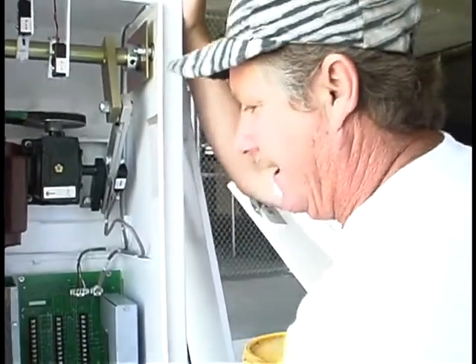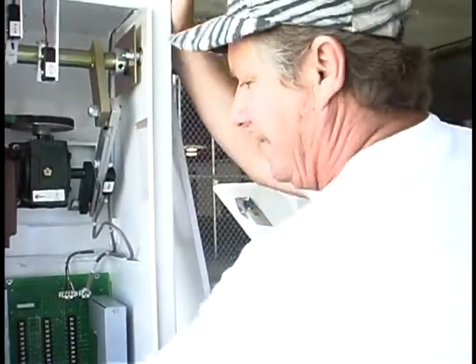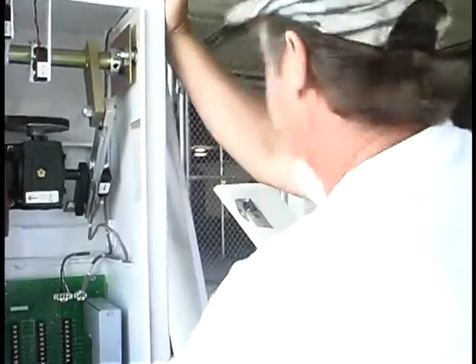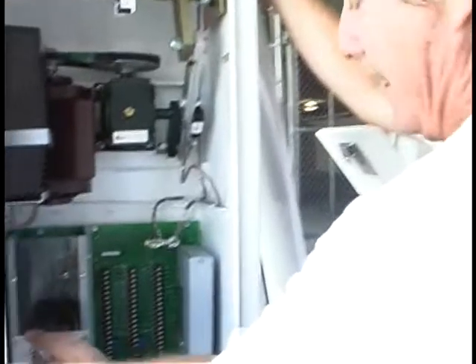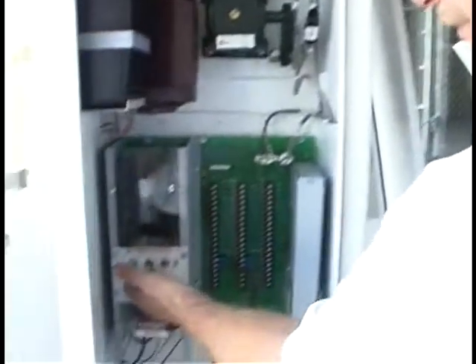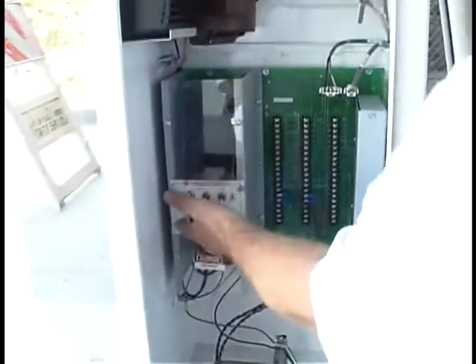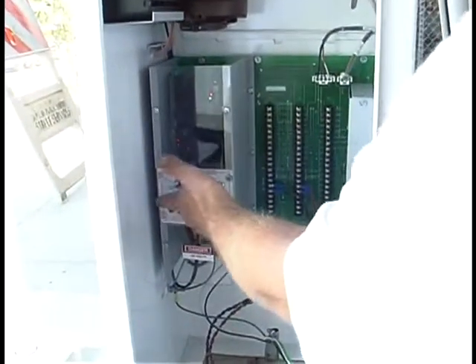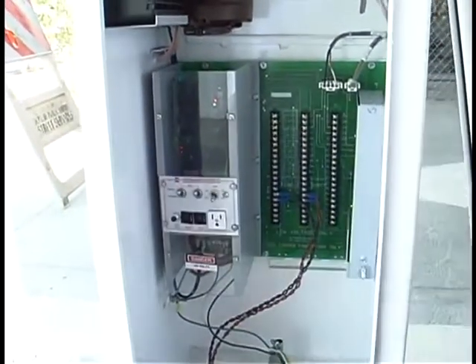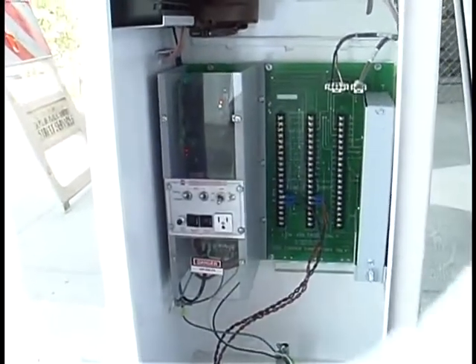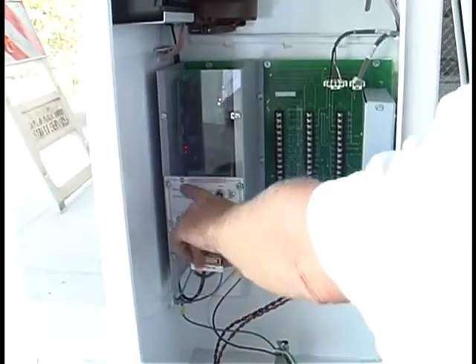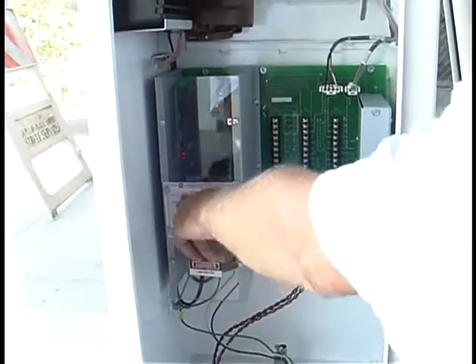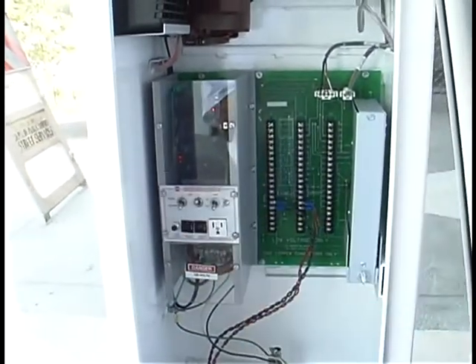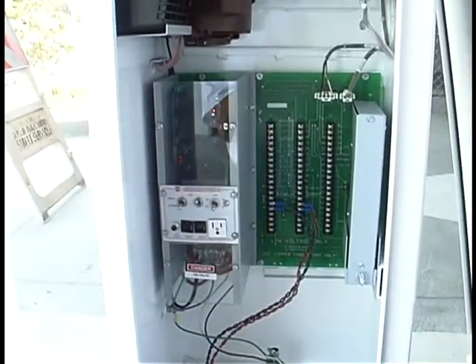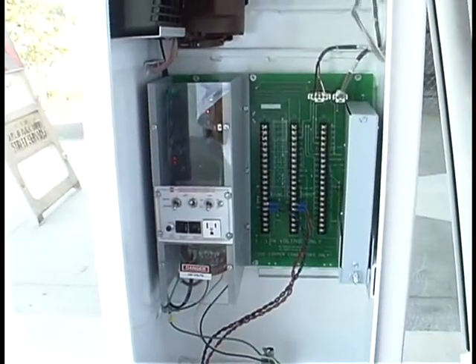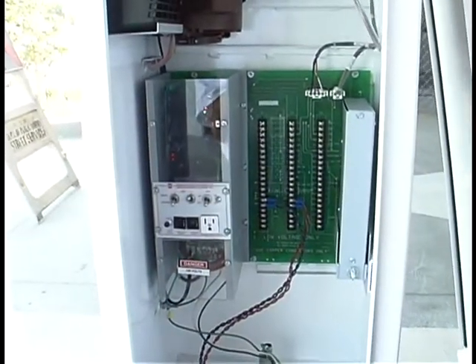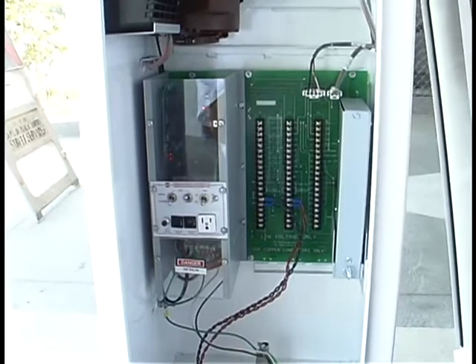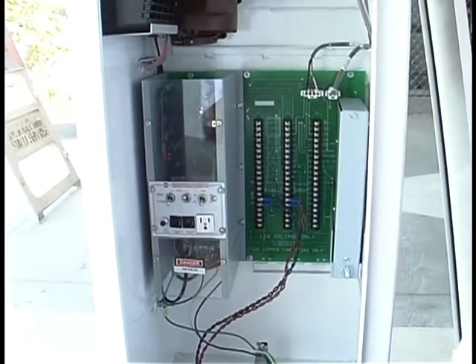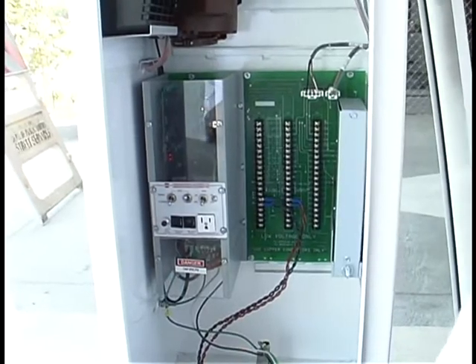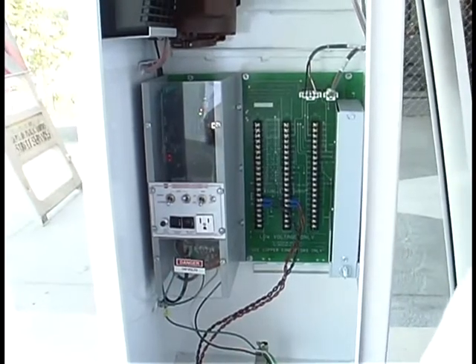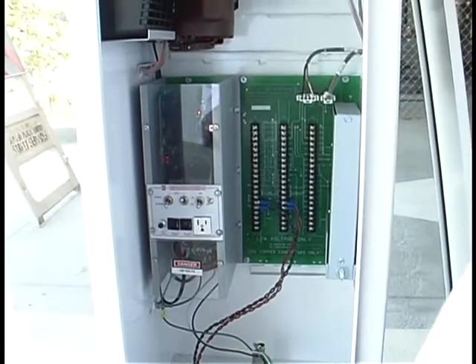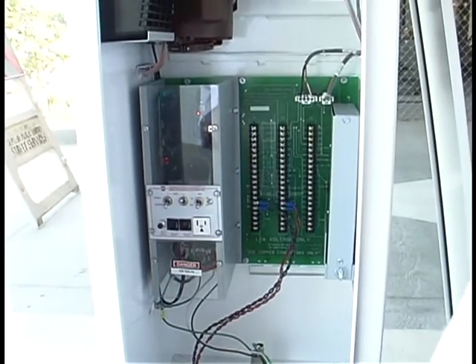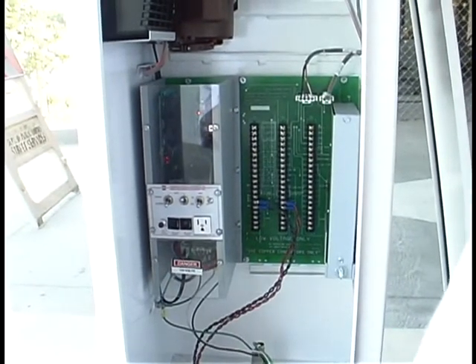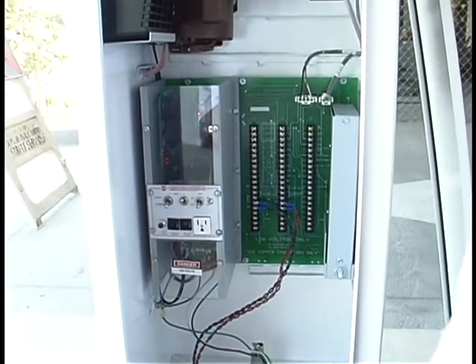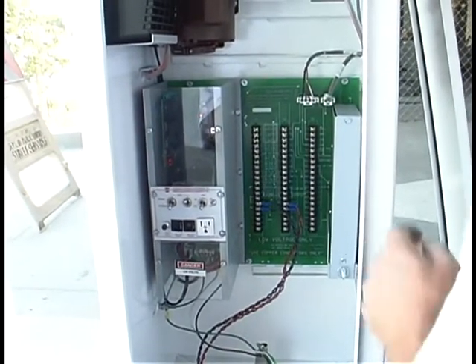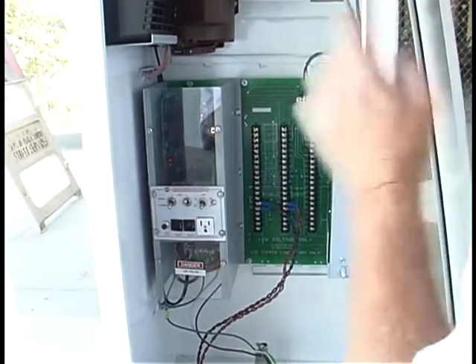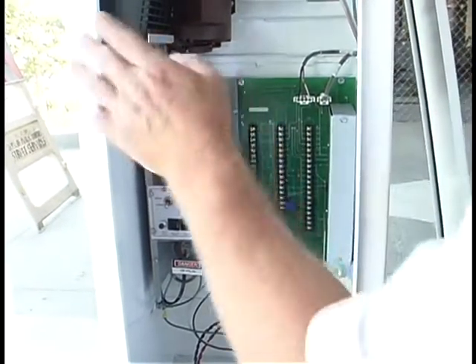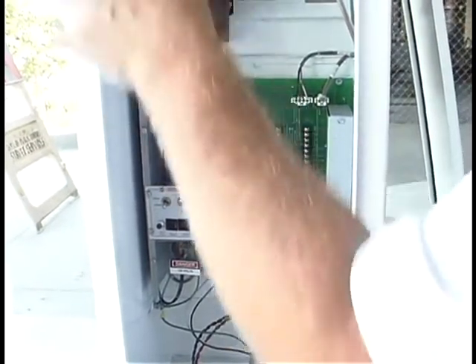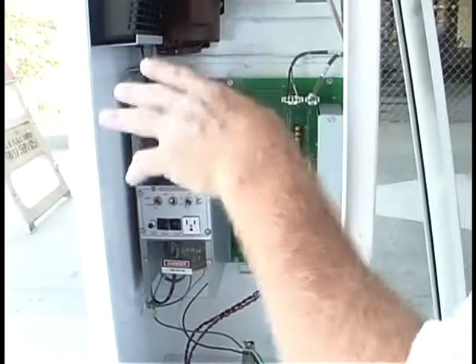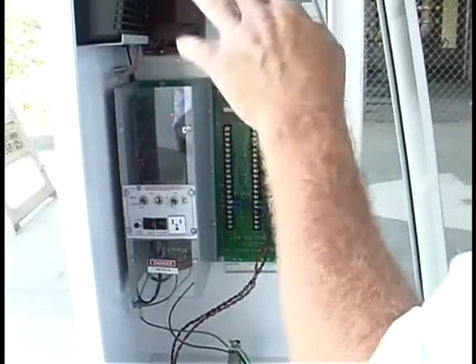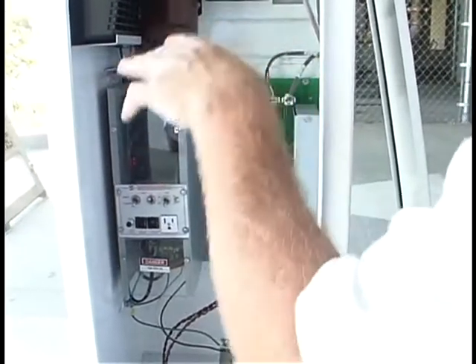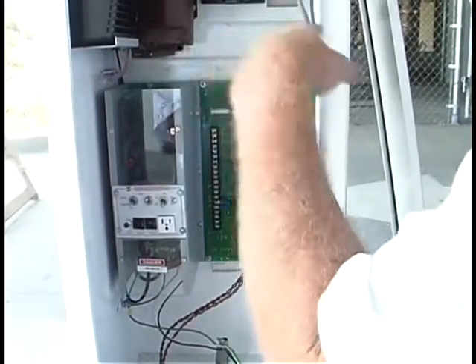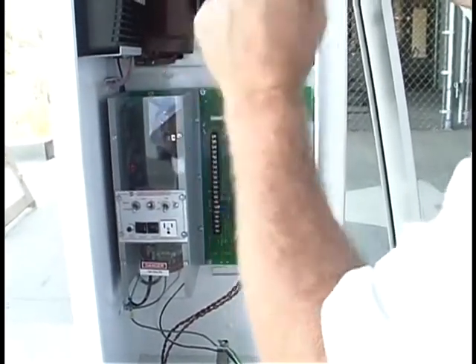Back in operation: power switch on, back in auto. Also, these gates open and close on a detector.